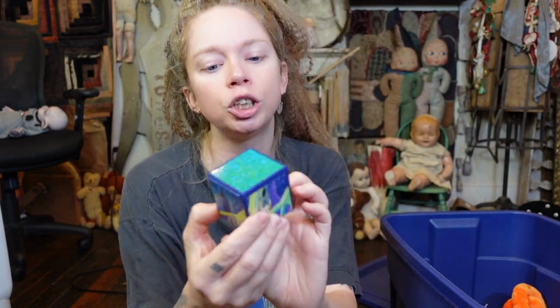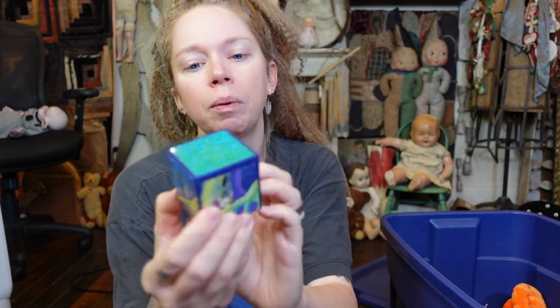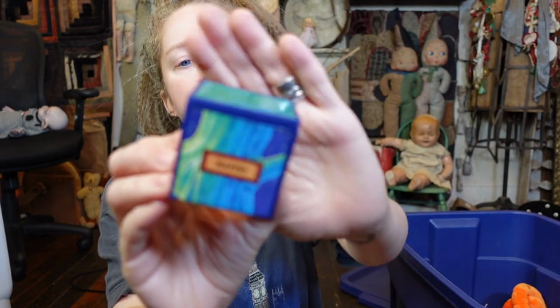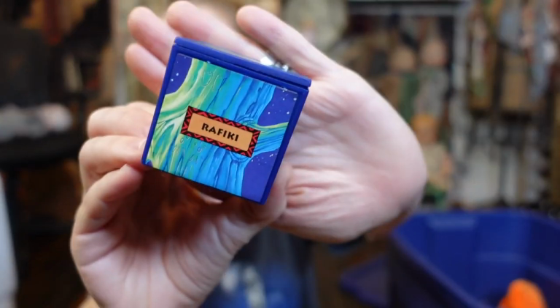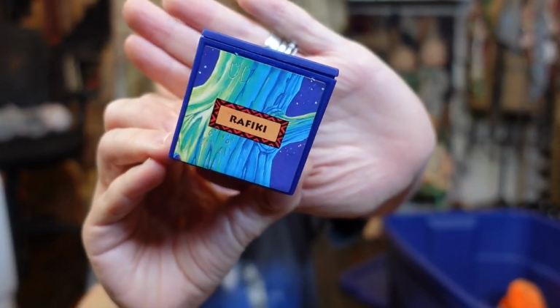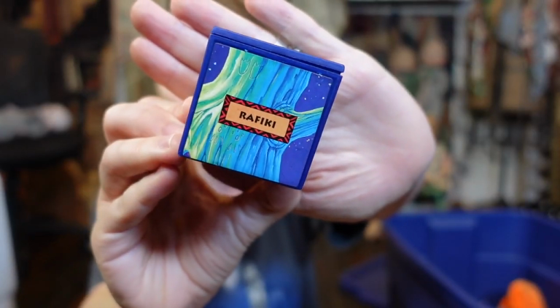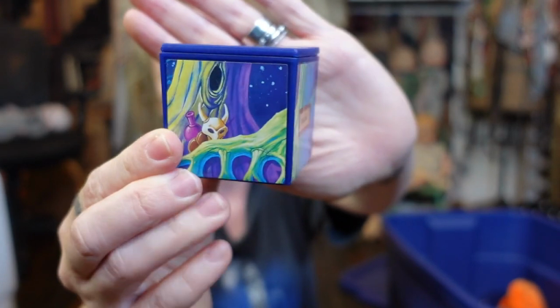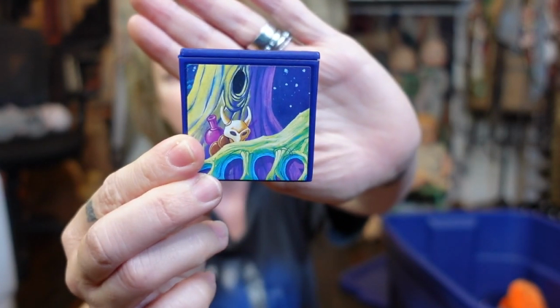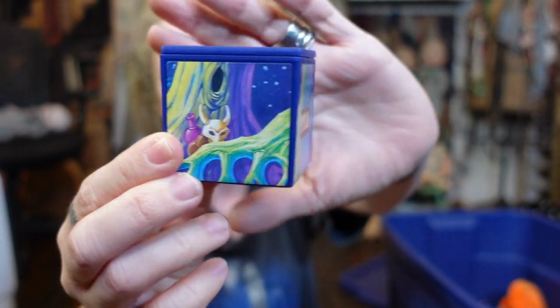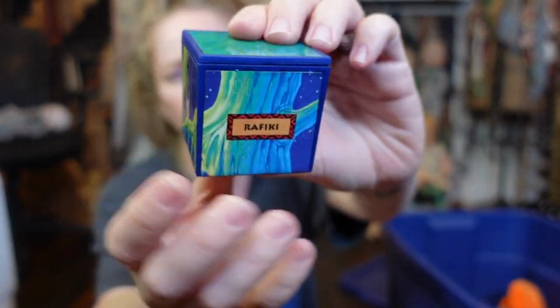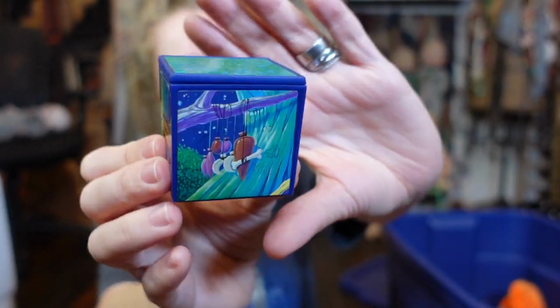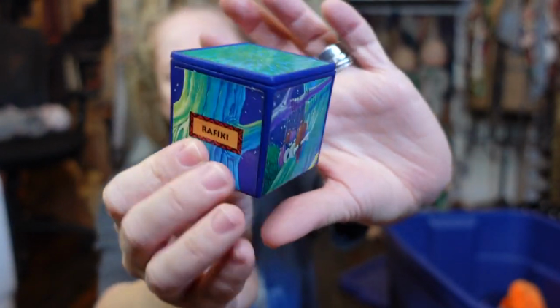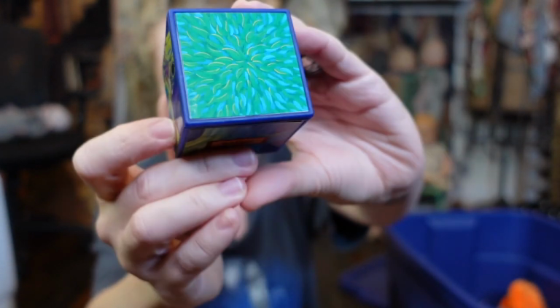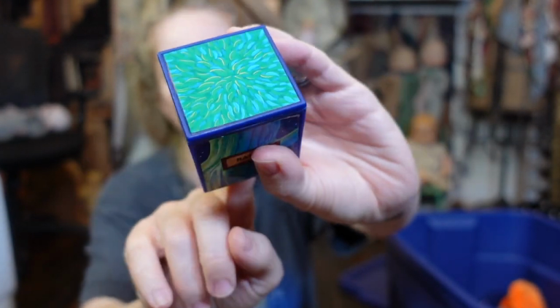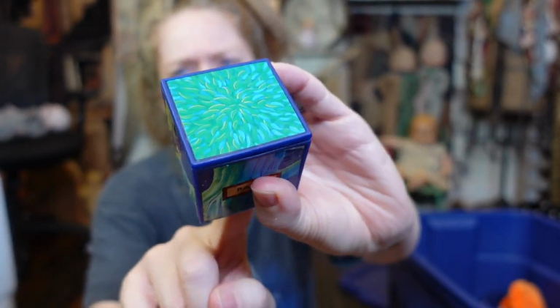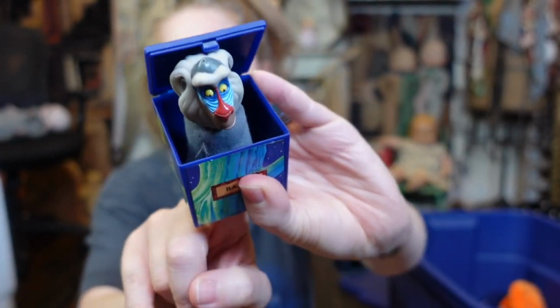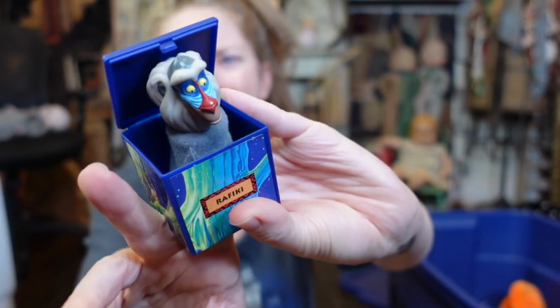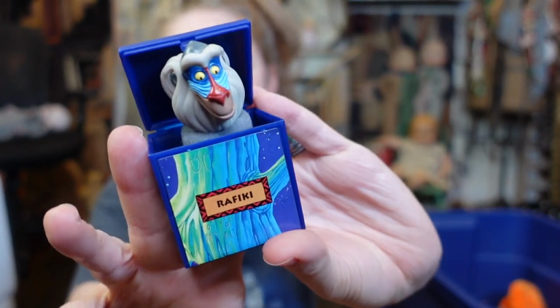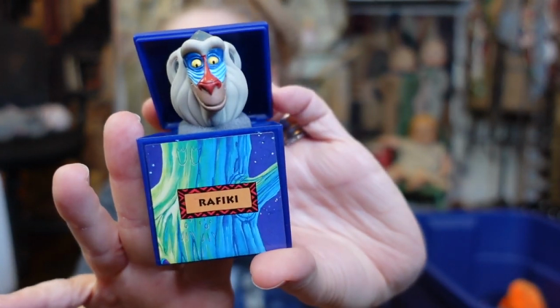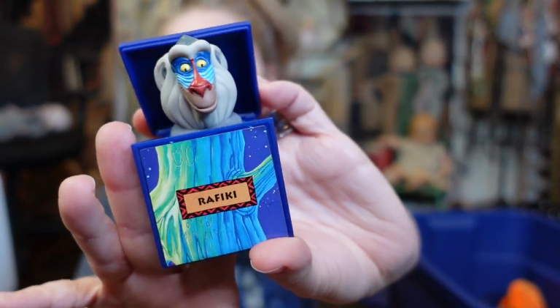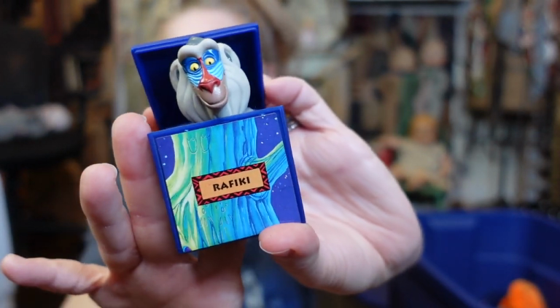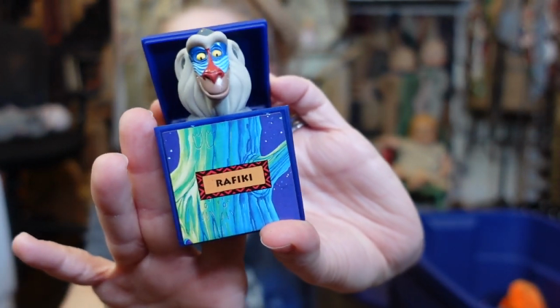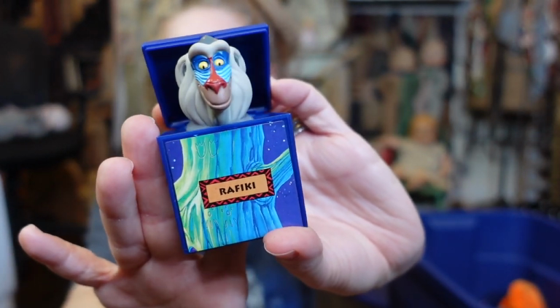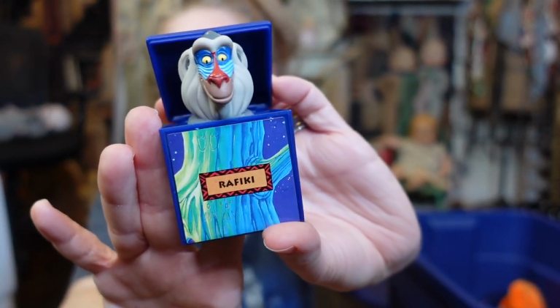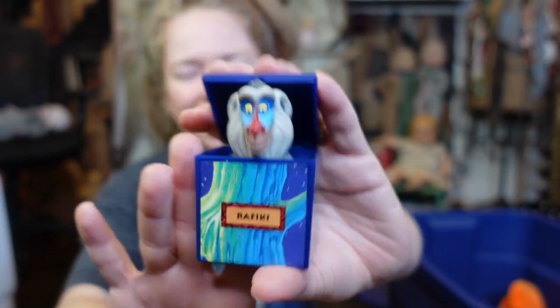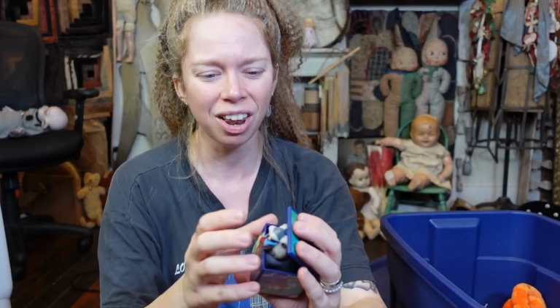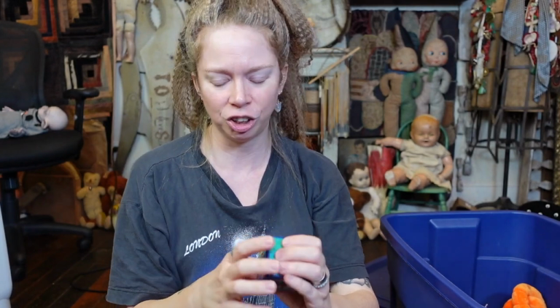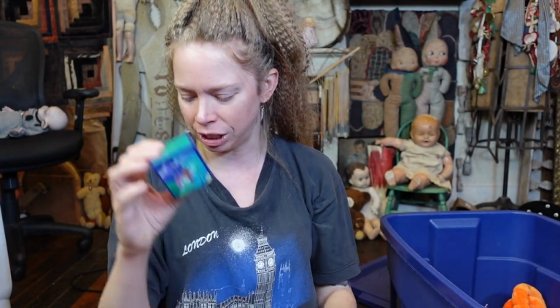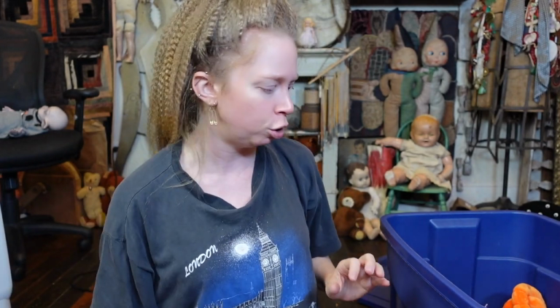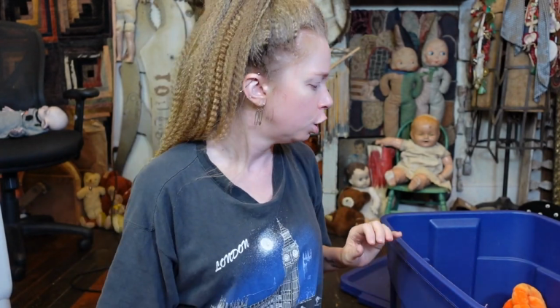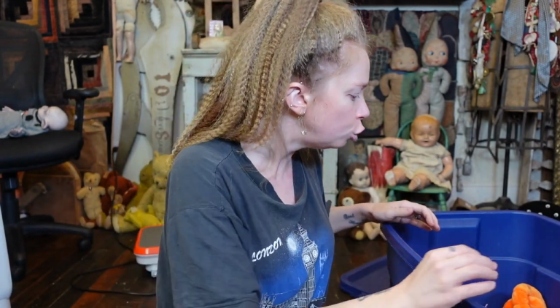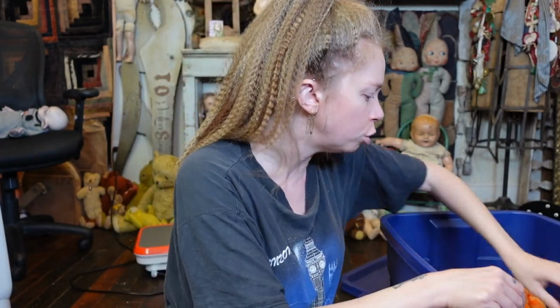So it looks like we have another Happy Meal toy from Lion King and it's Rafiki. He looks like he's going to be another puppet in a box. Look at him — he looks so cute. These are like such detailed, super cute toys.